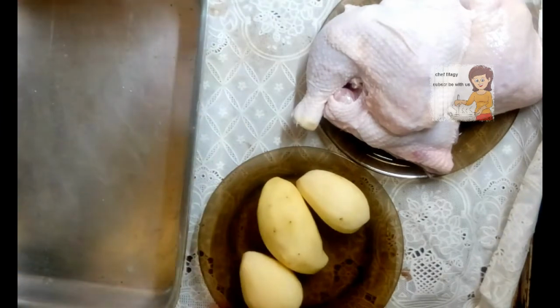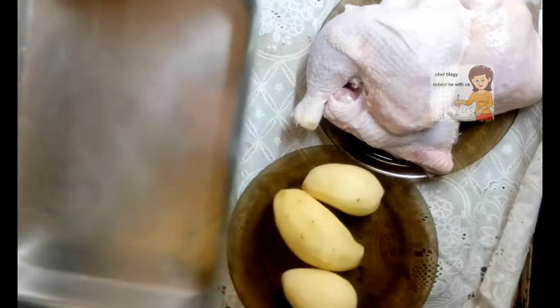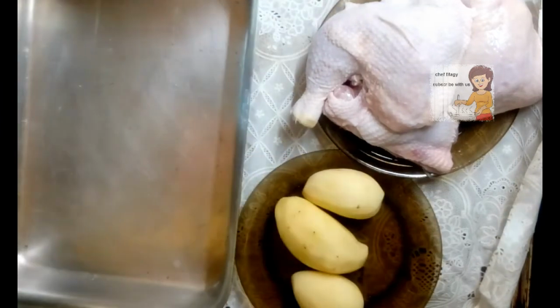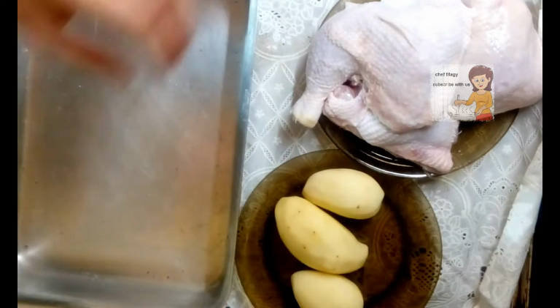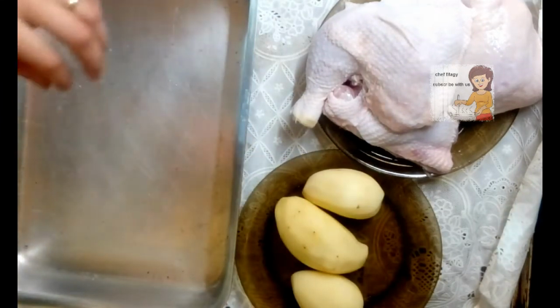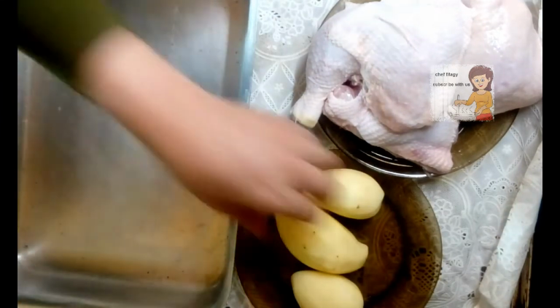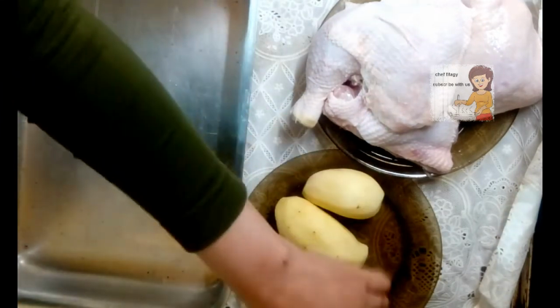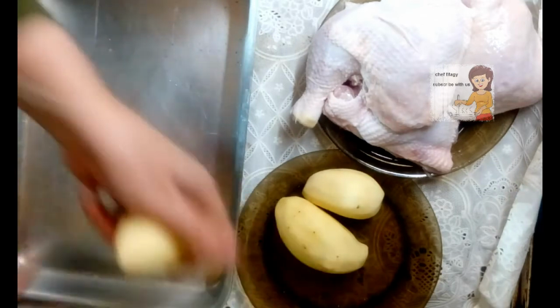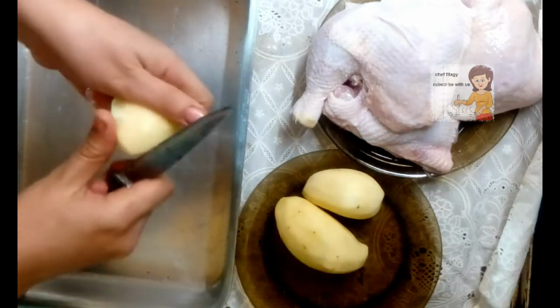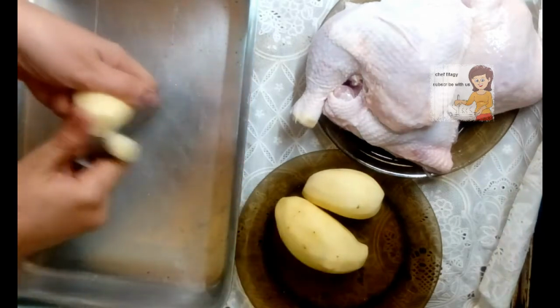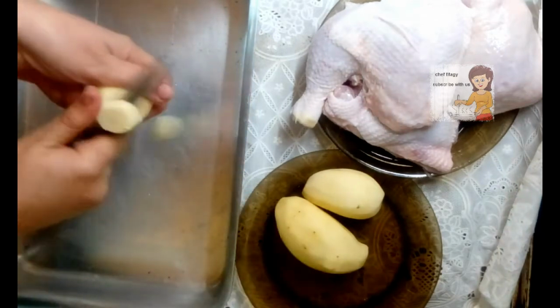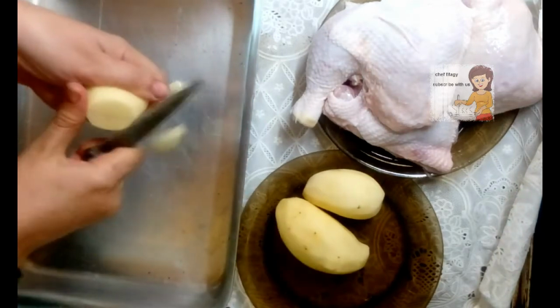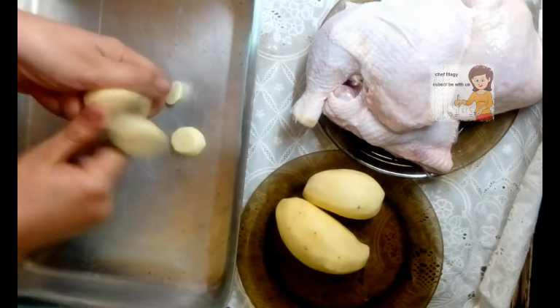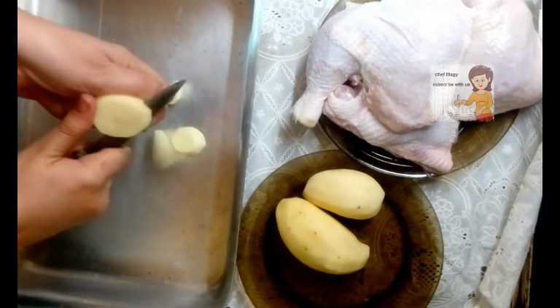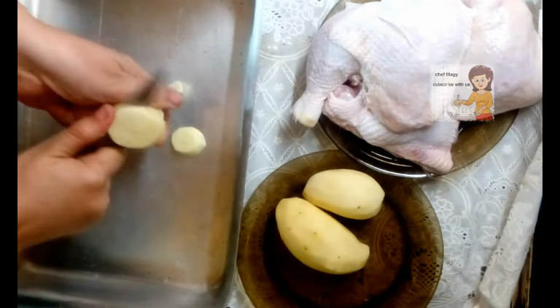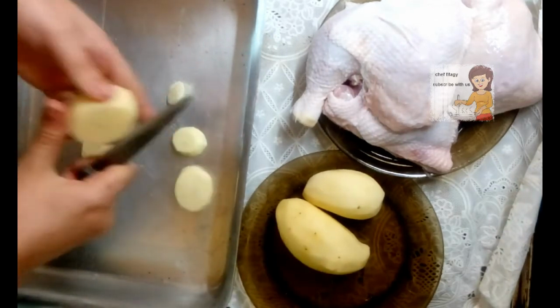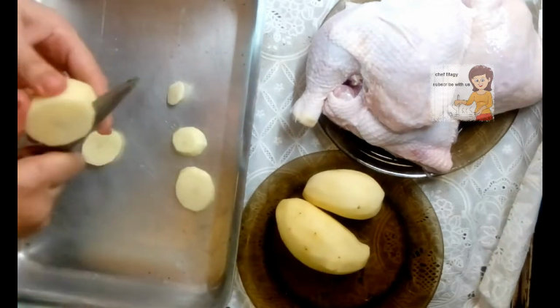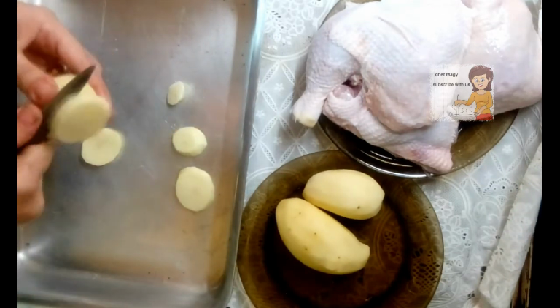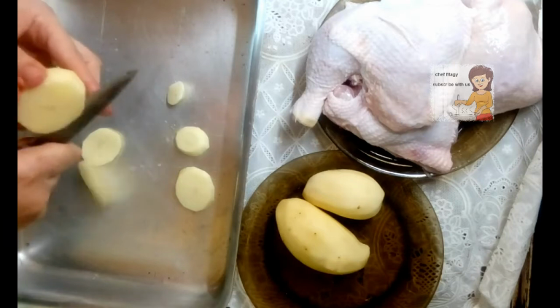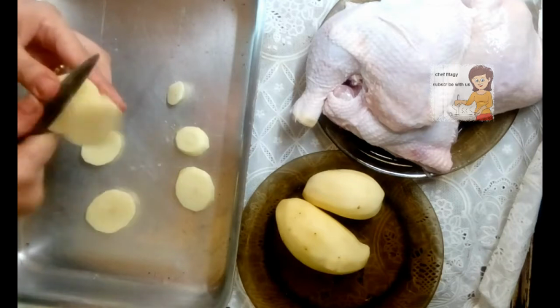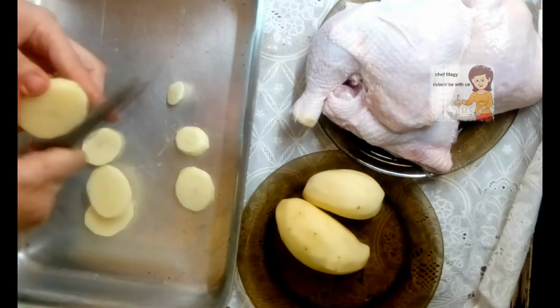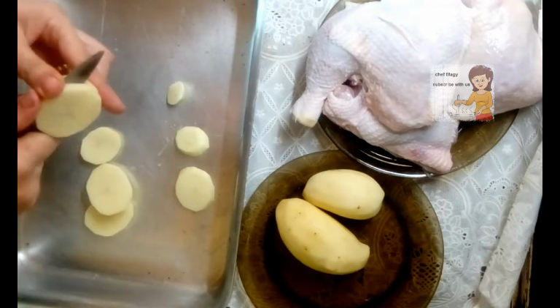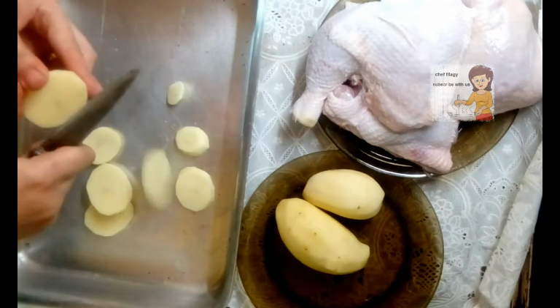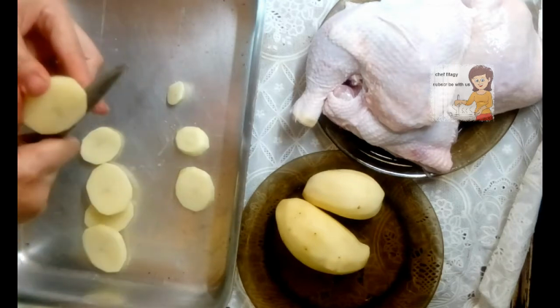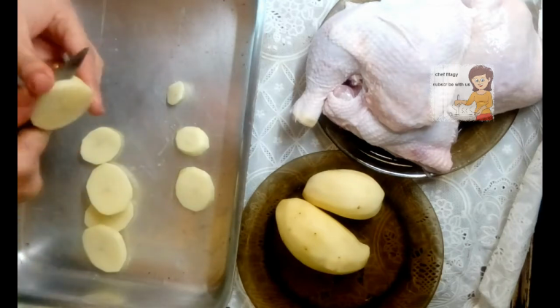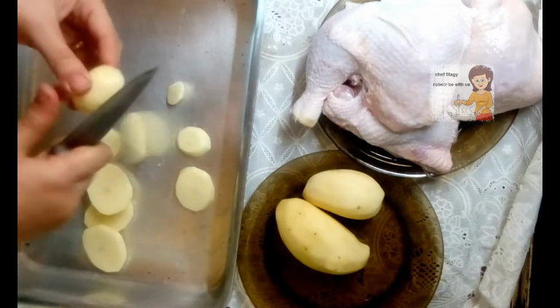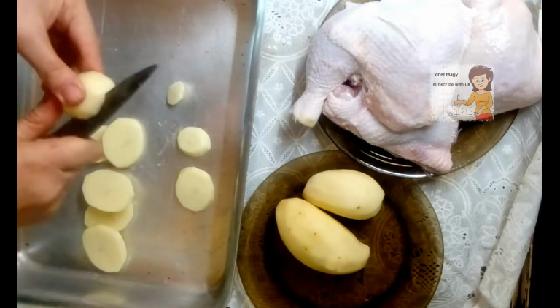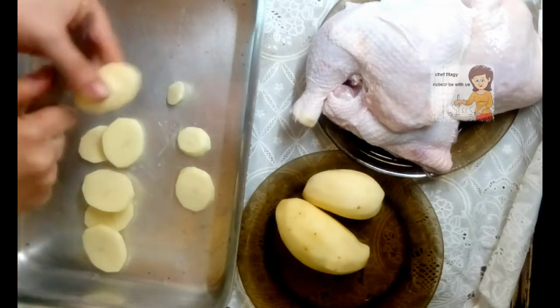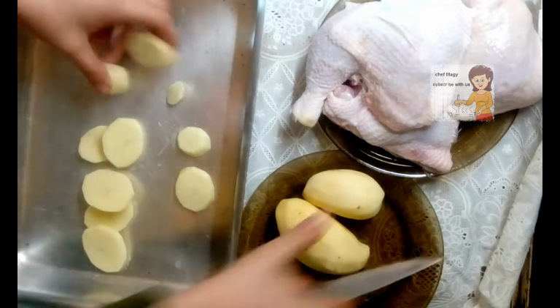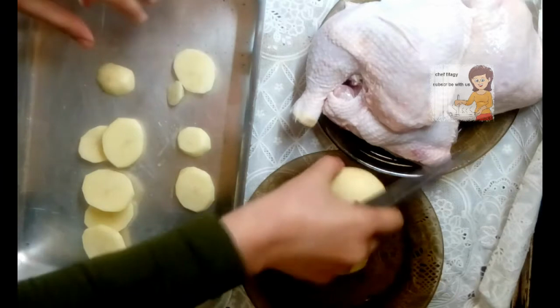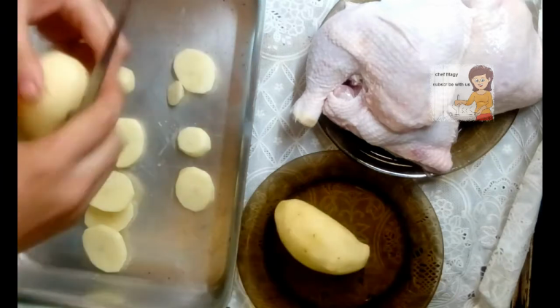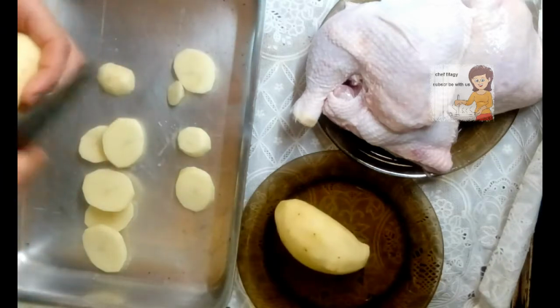I cut potato slices and arrange them in a tray to form a layer at the bottom.